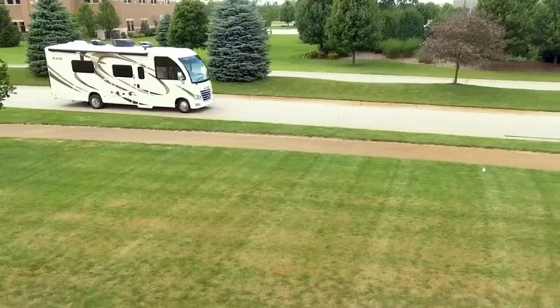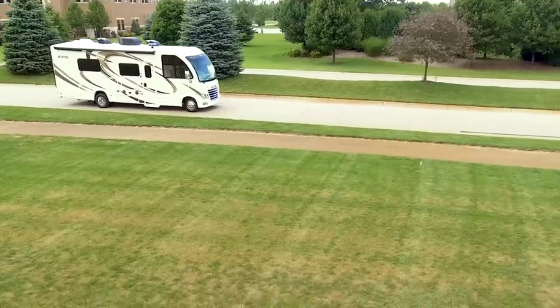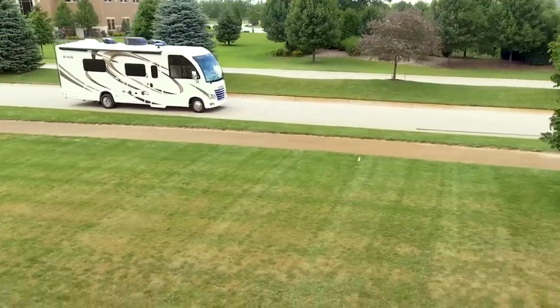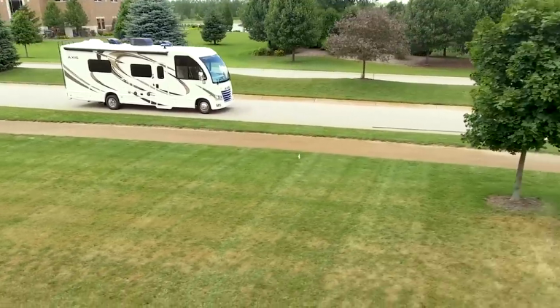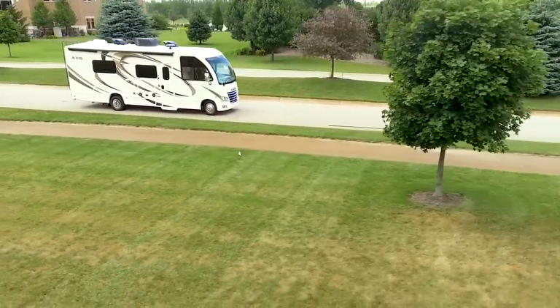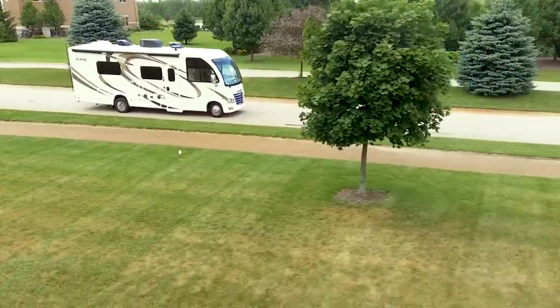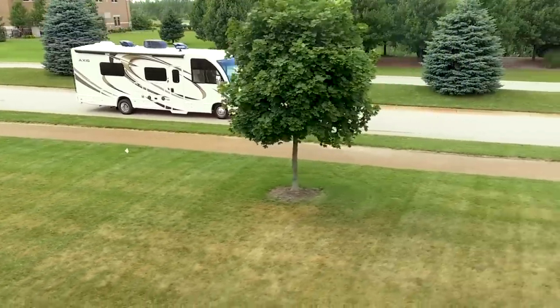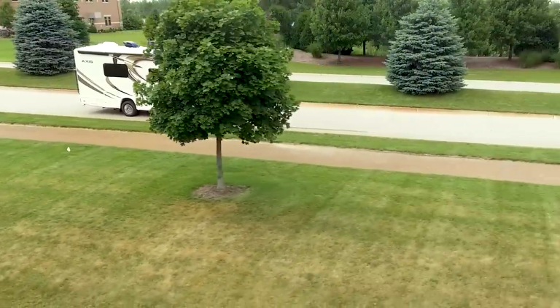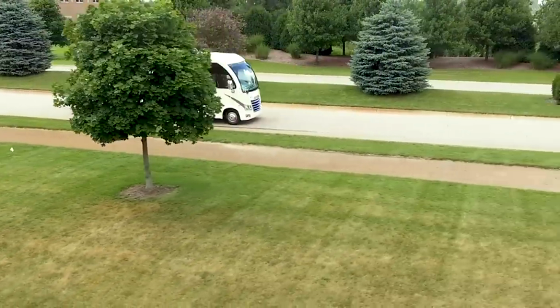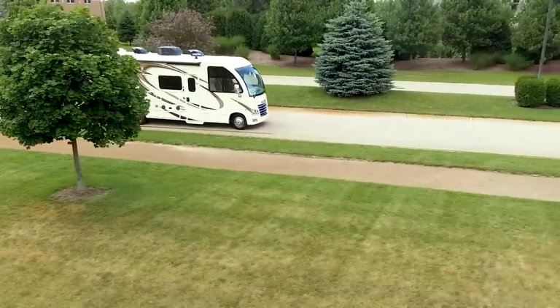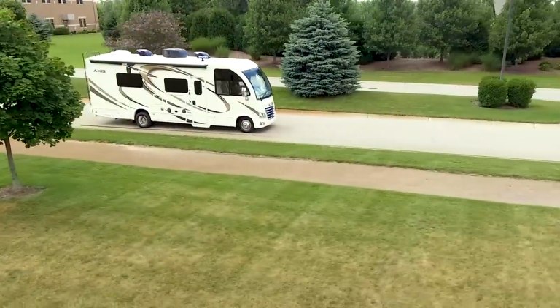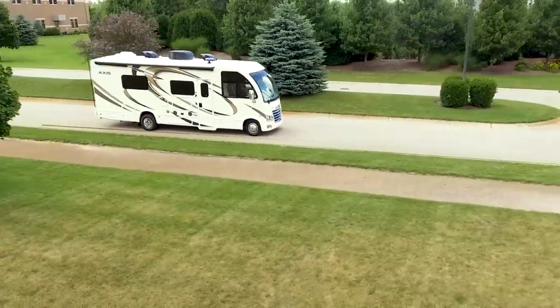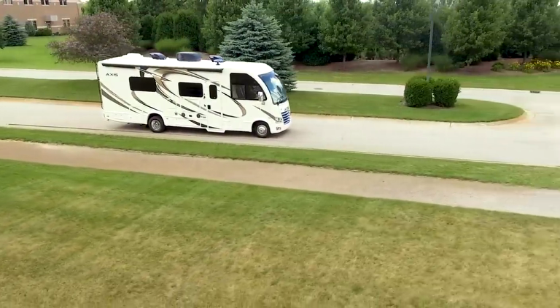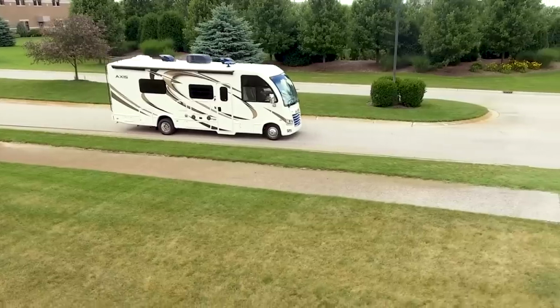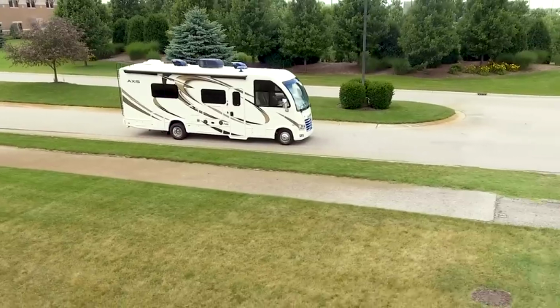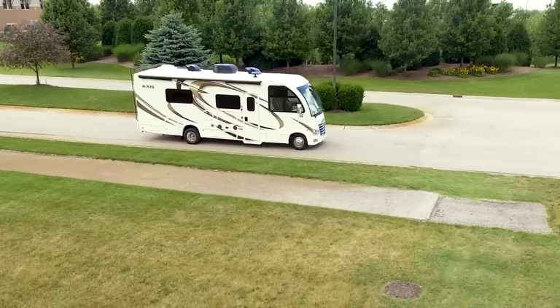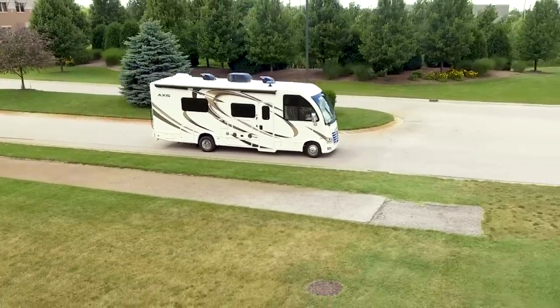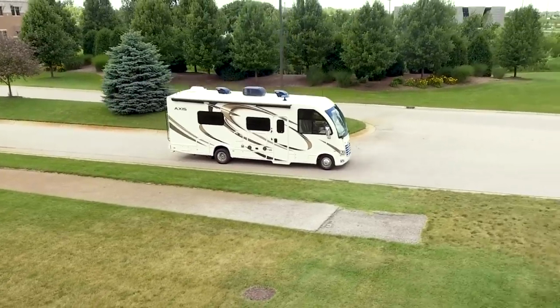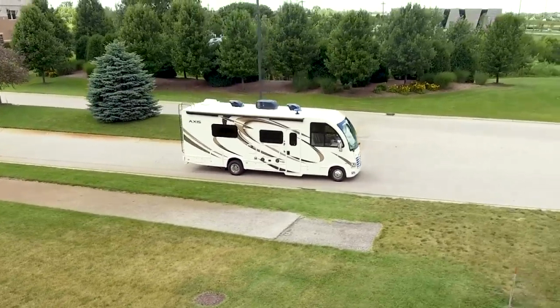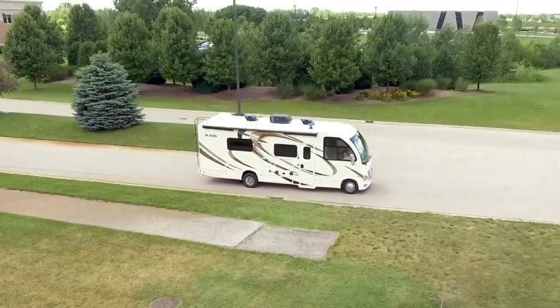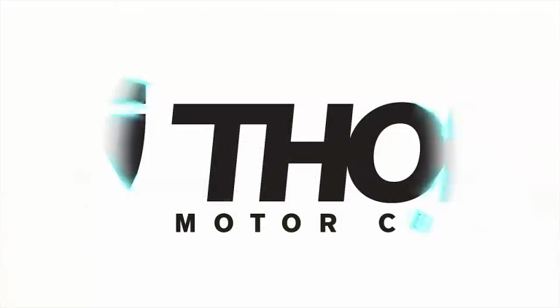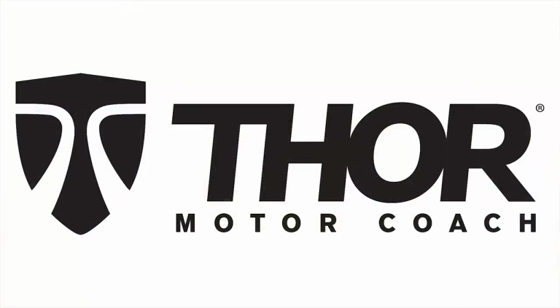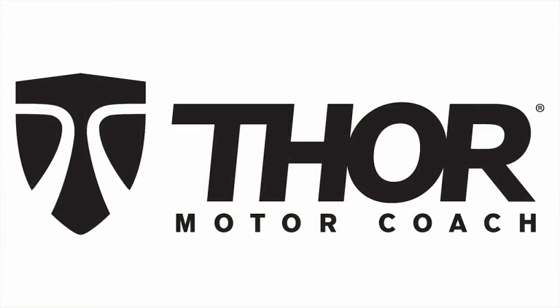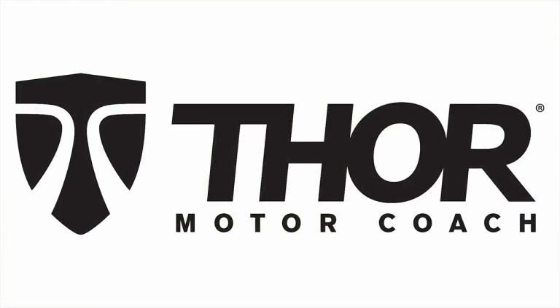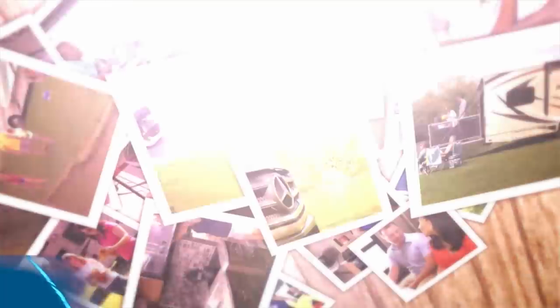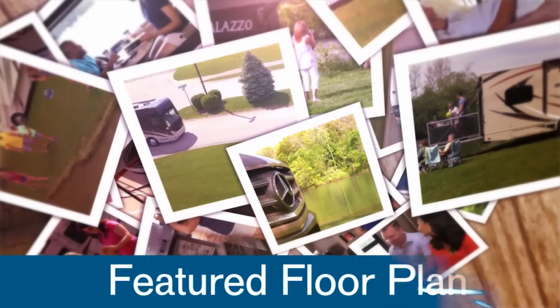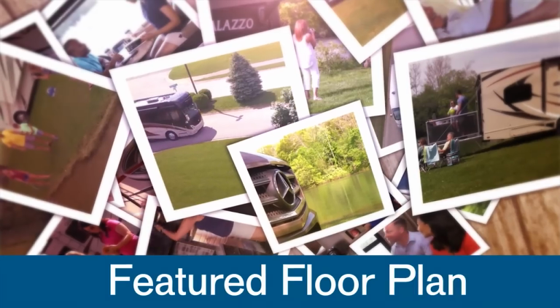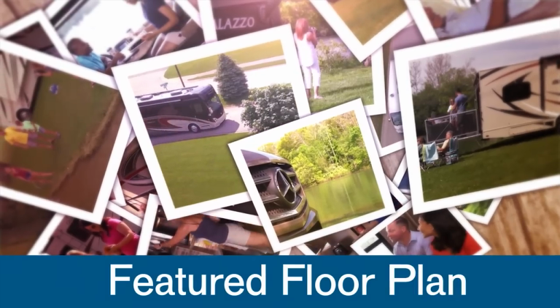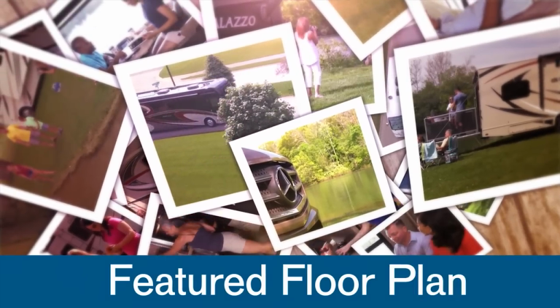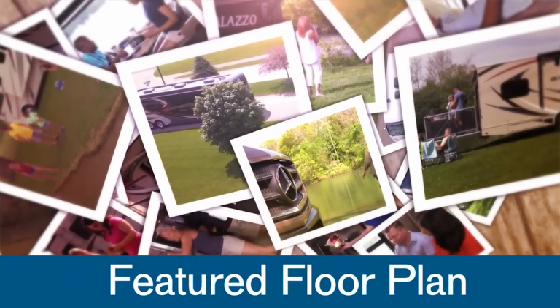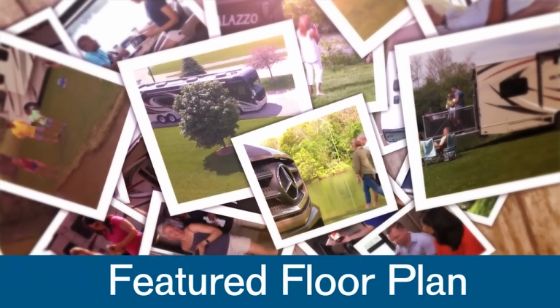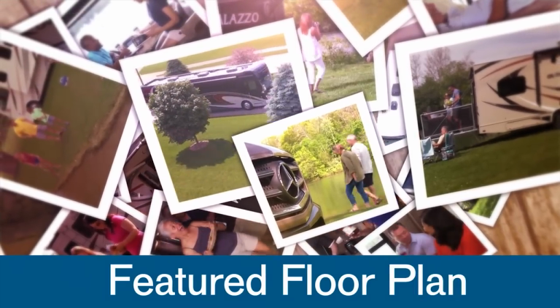When you want a fully loaded motorhome under 30 feet that's easy and fun to drive and spacious enough for the entire family, here it is. Today's featured floor plan, the AXS 27.7.